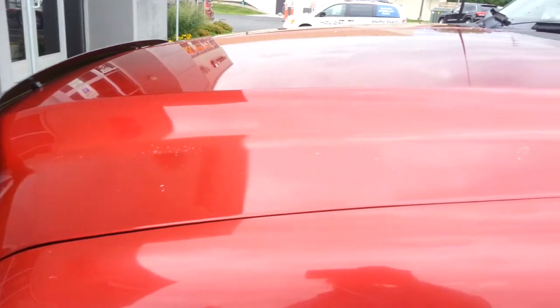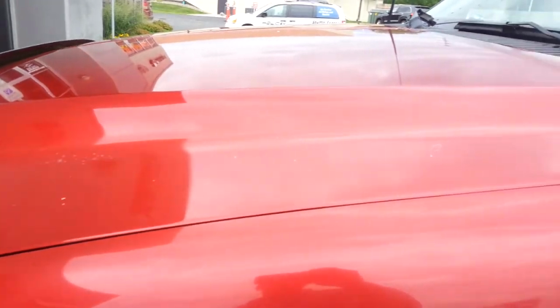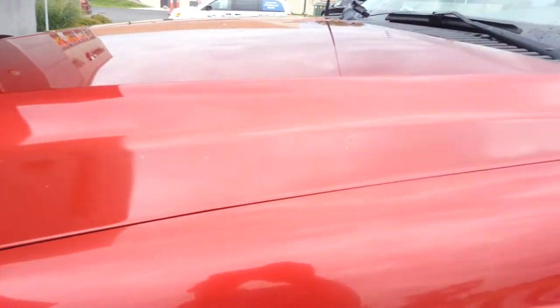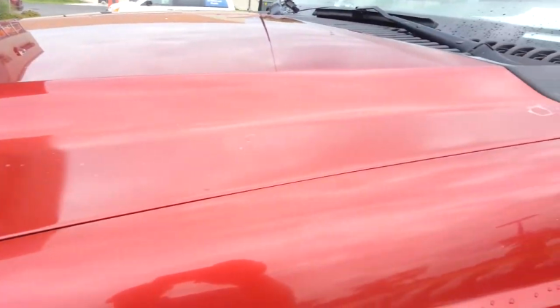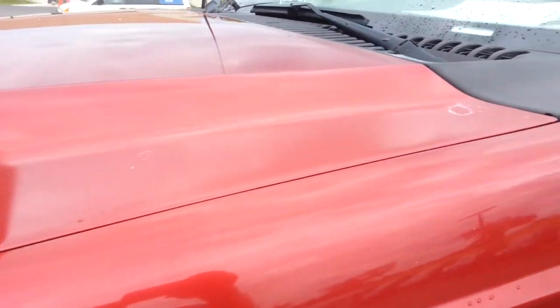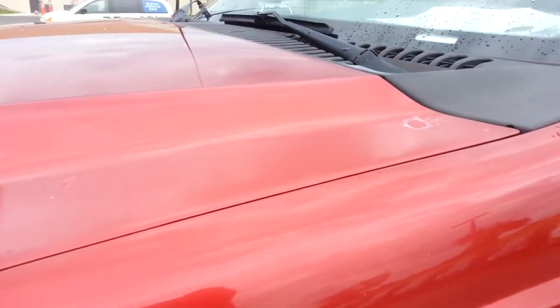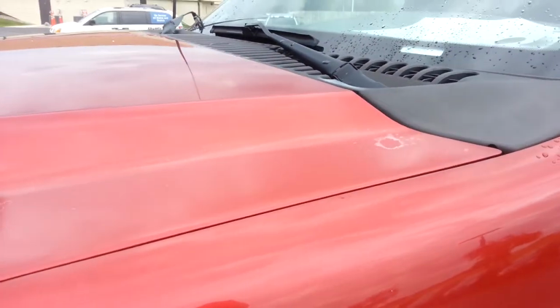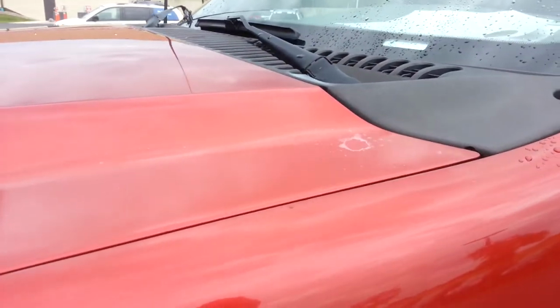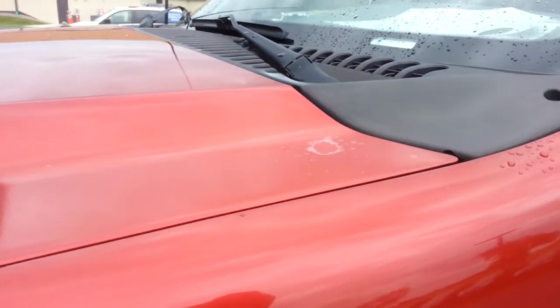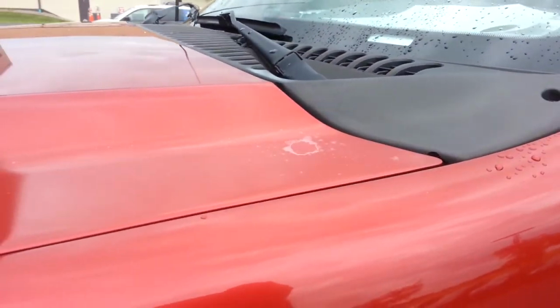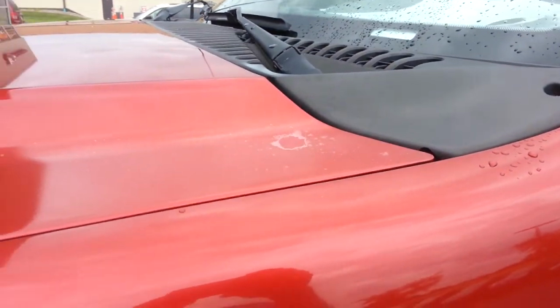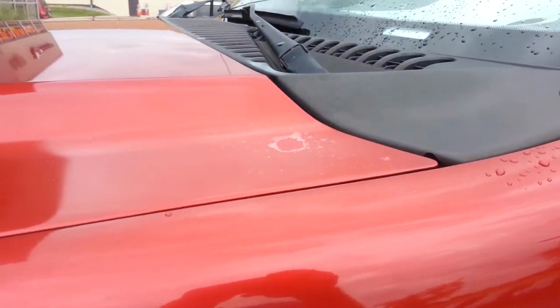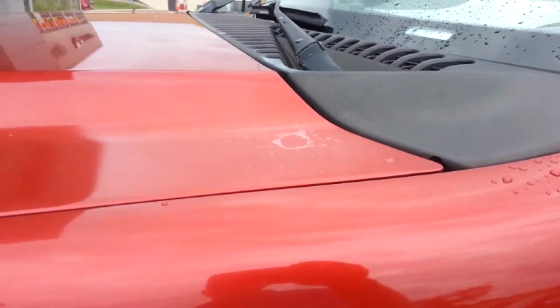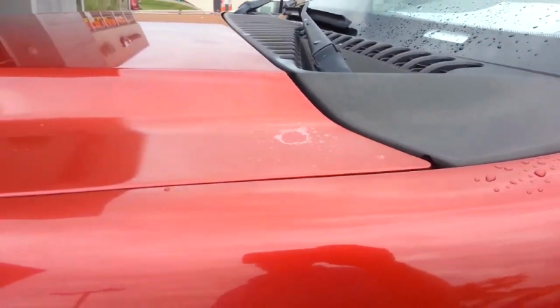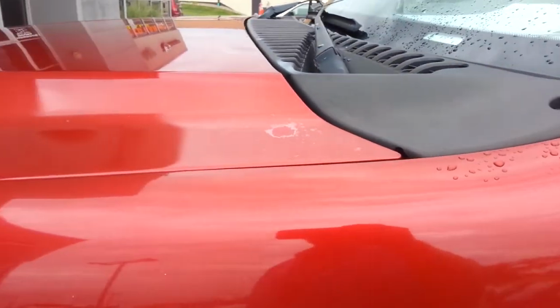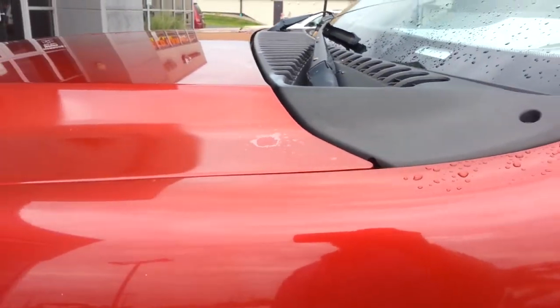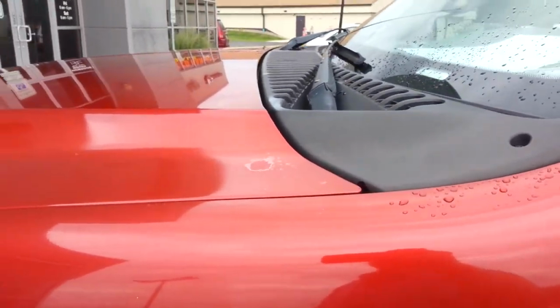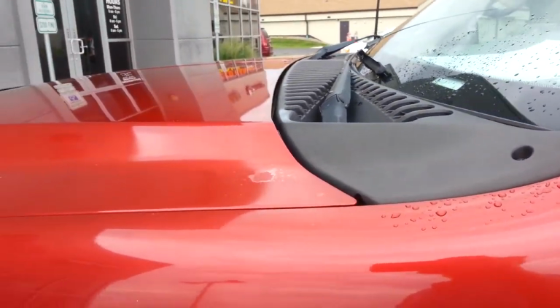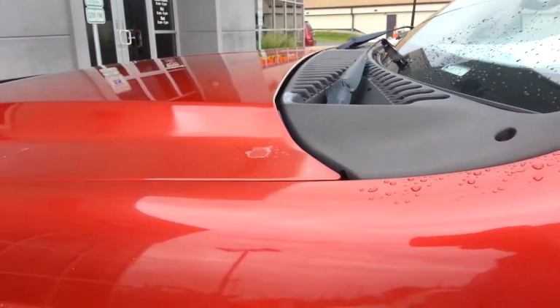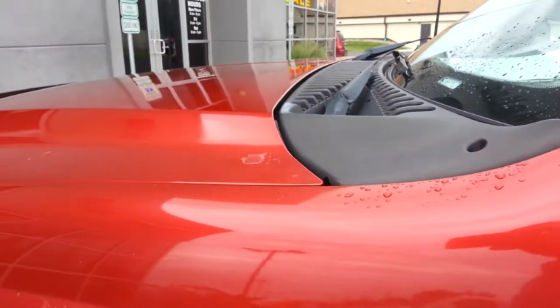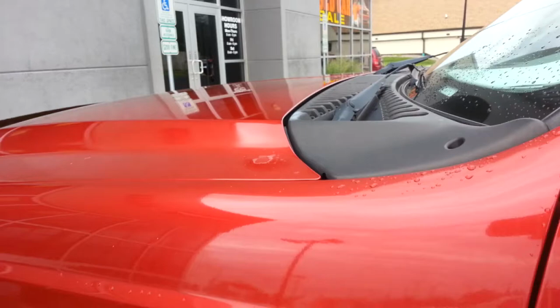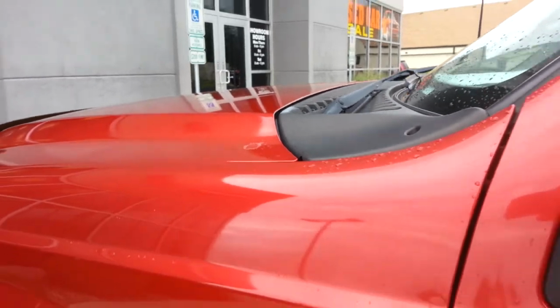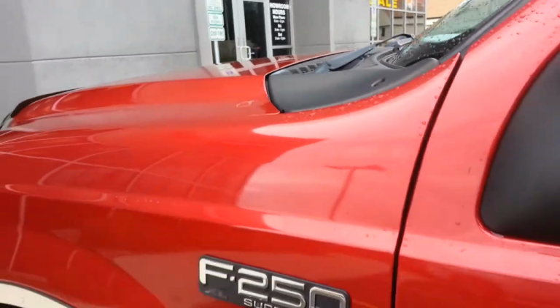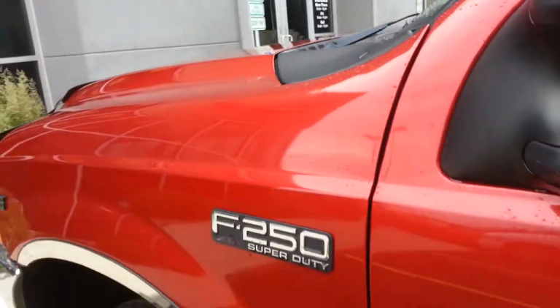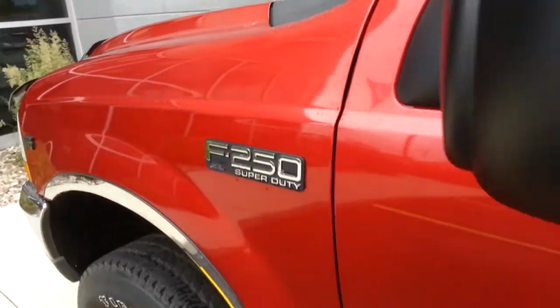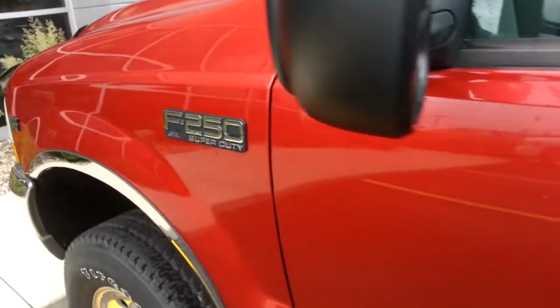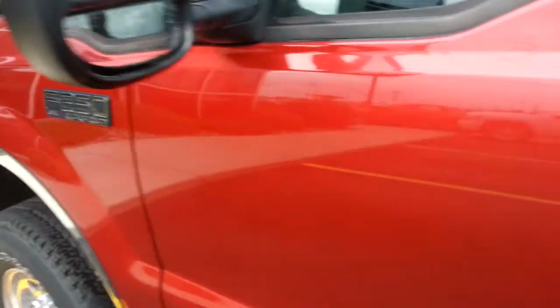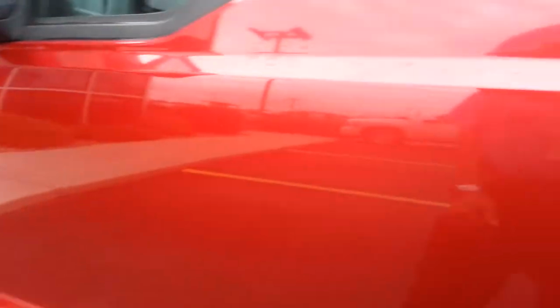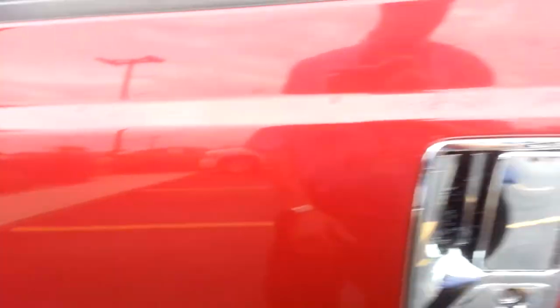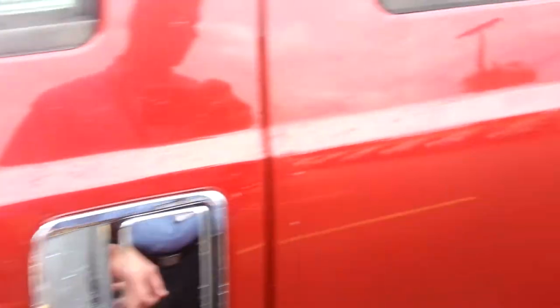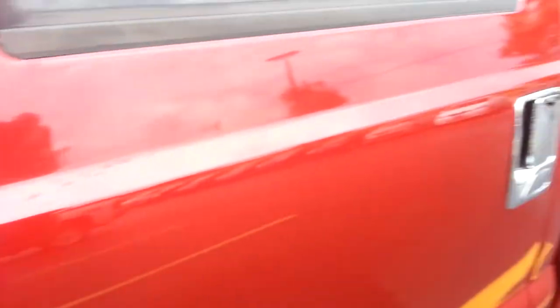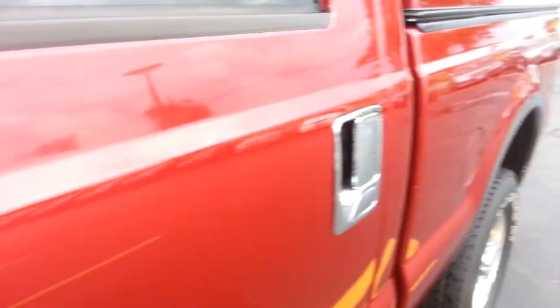There's a little bit of clear coat coming off the hood right there. It's about the worst I've seen on the truck as far as paint.